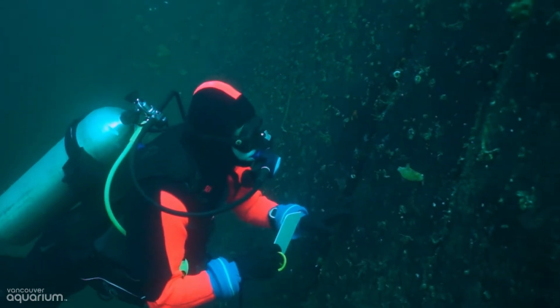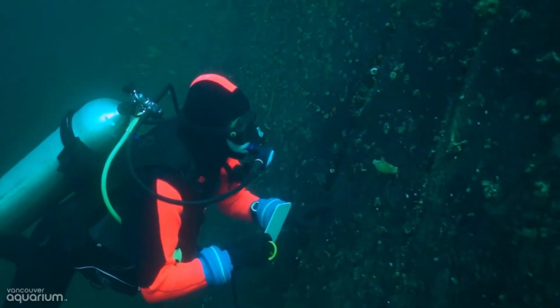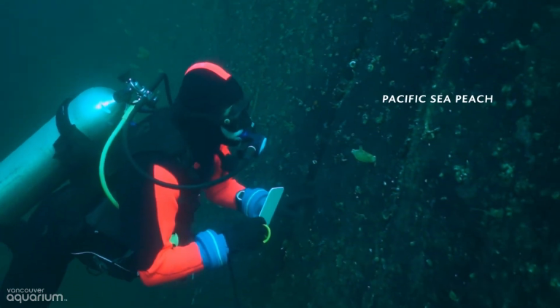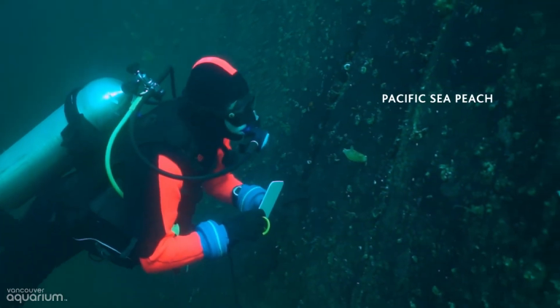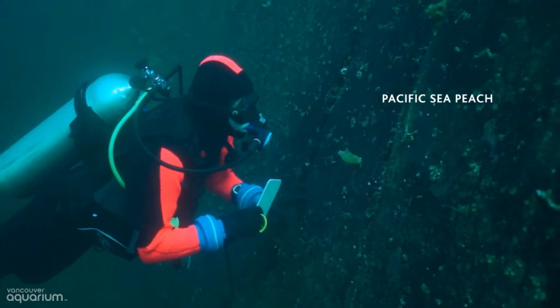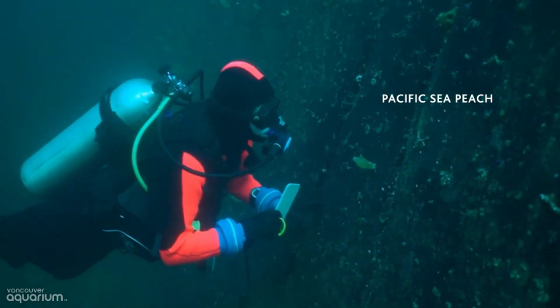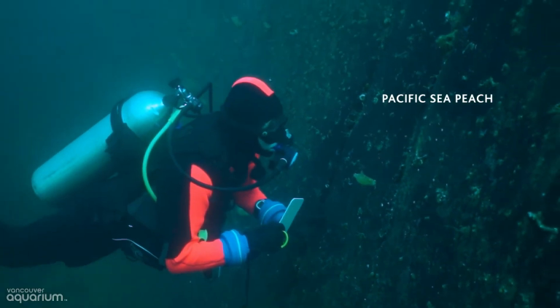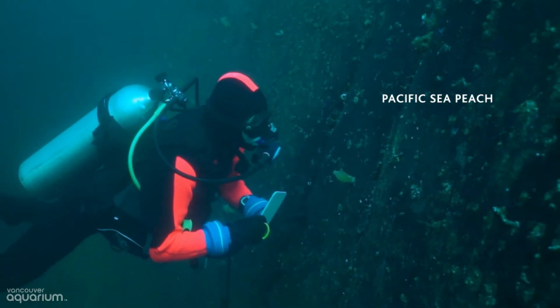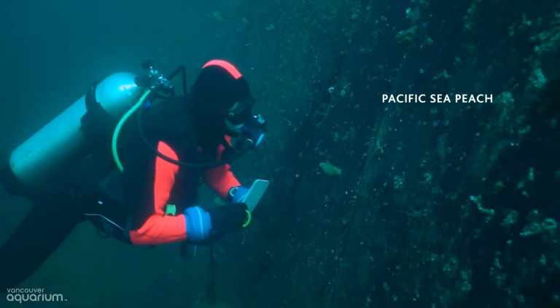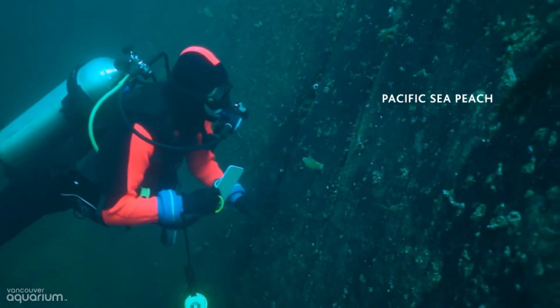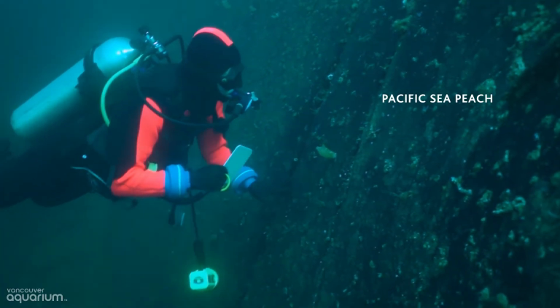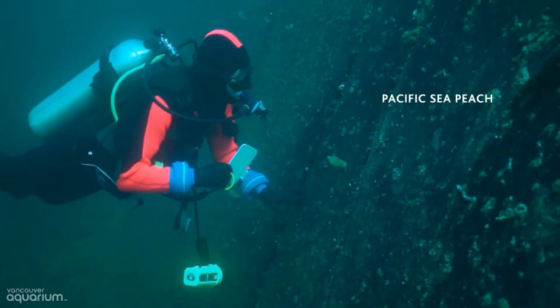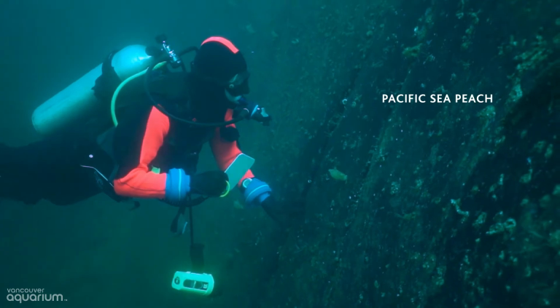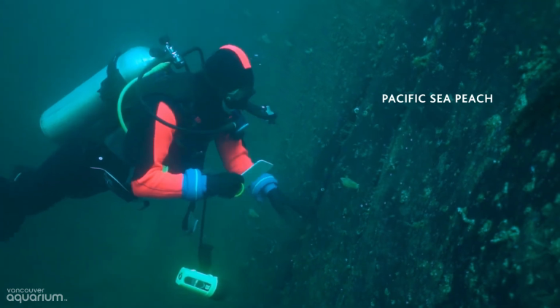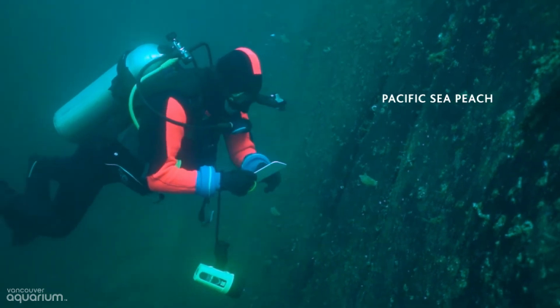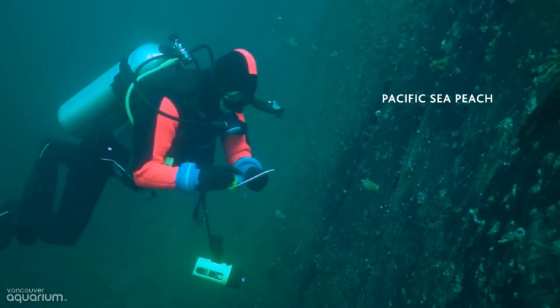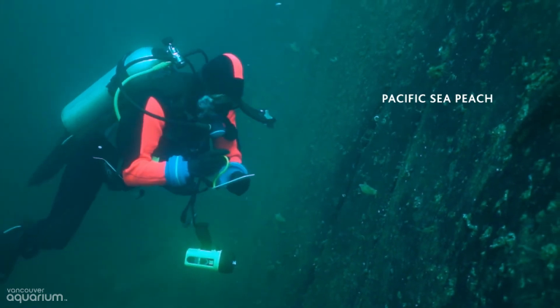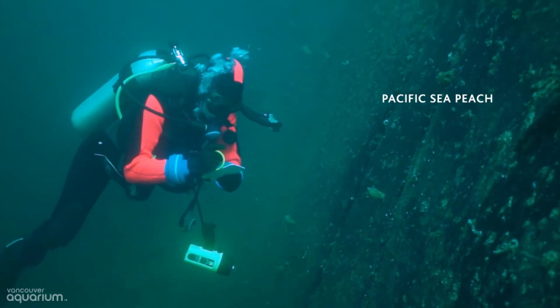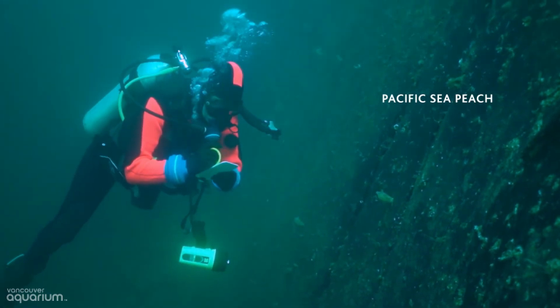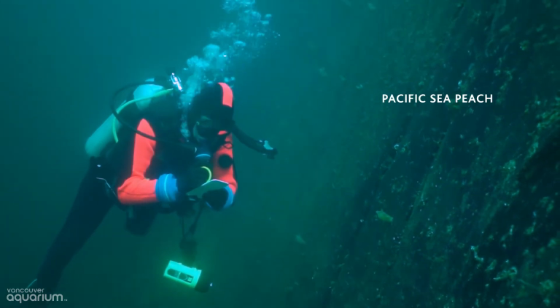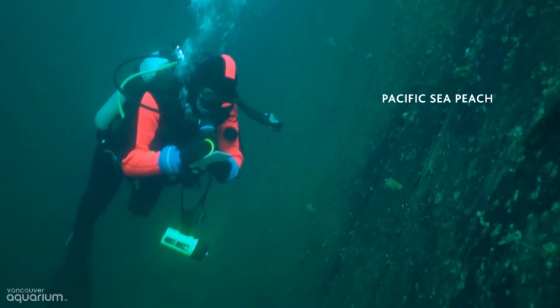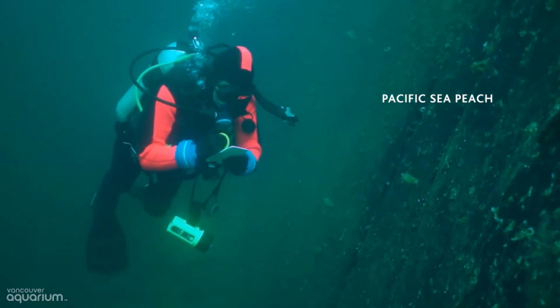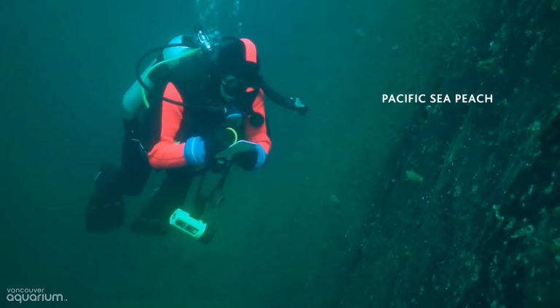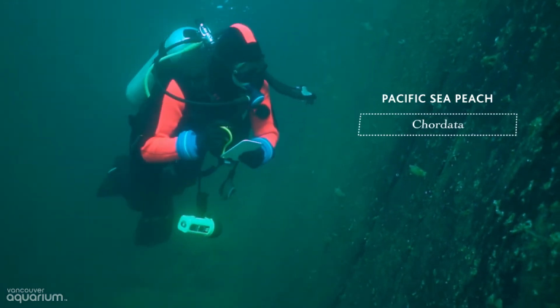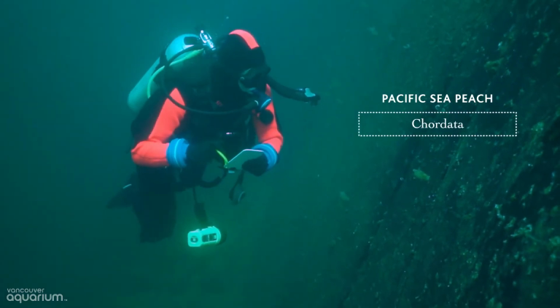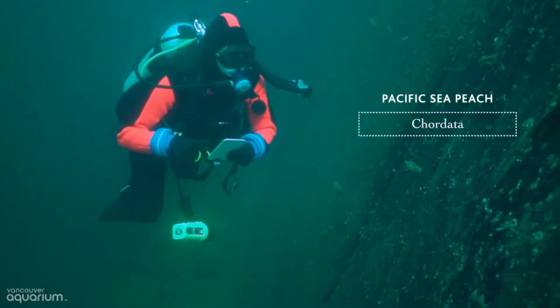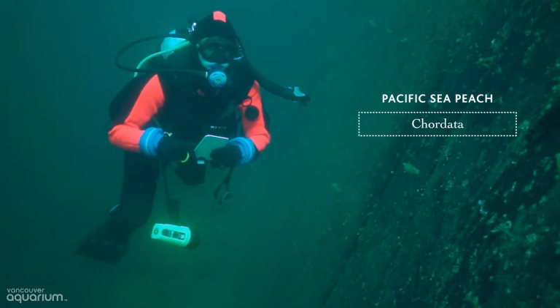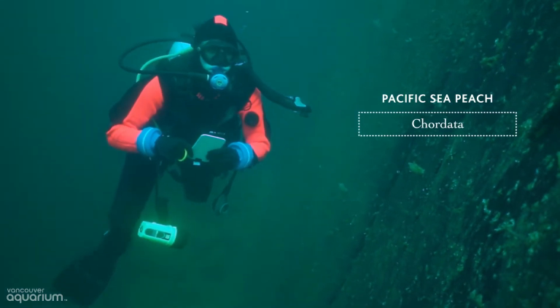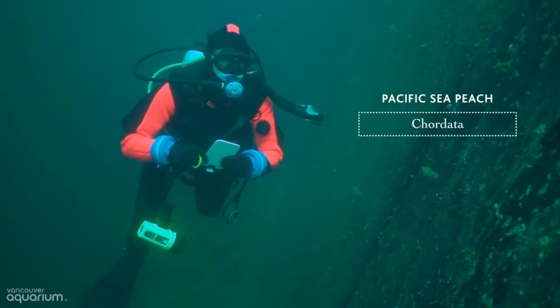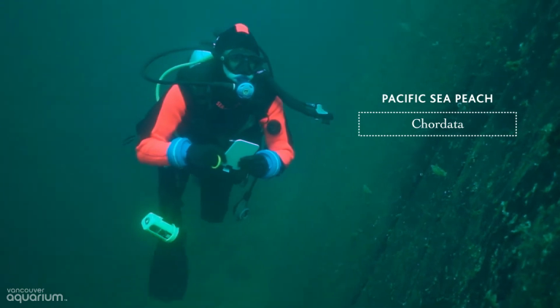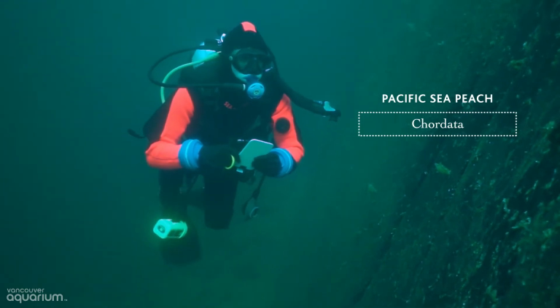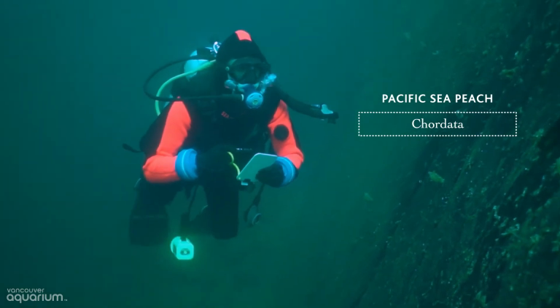Take the specific sea peach, for example. Its soft body might lead you to think it's some type of slug, but it's in a different animal group called Chordata, which is actually the same group humans are in.